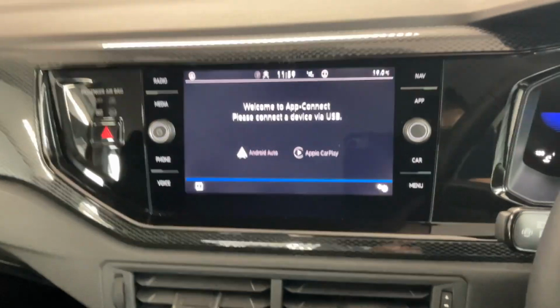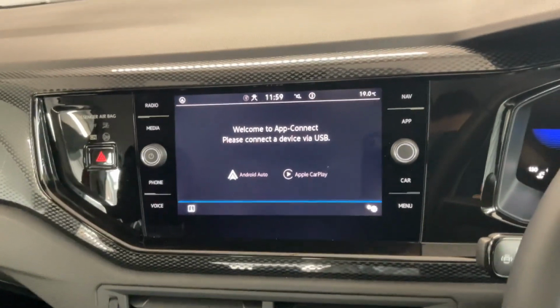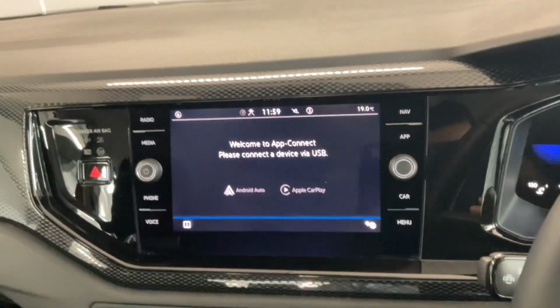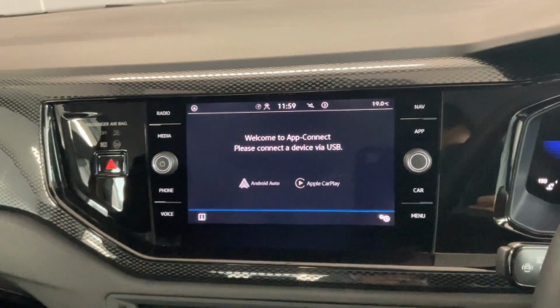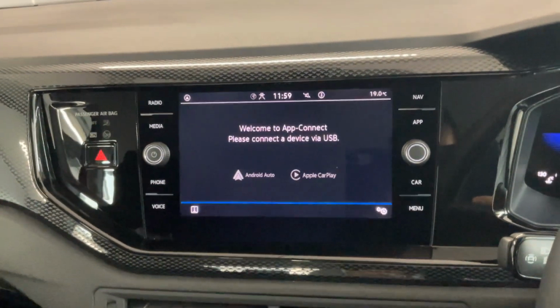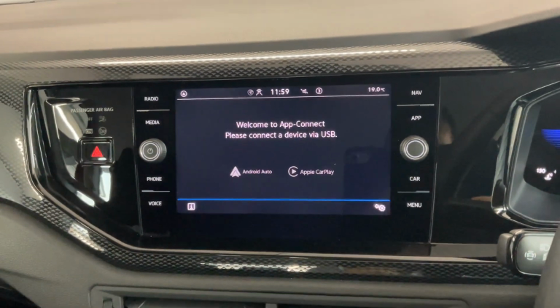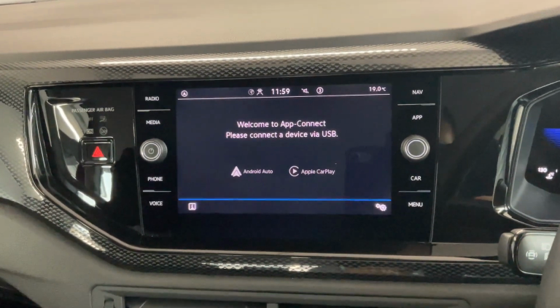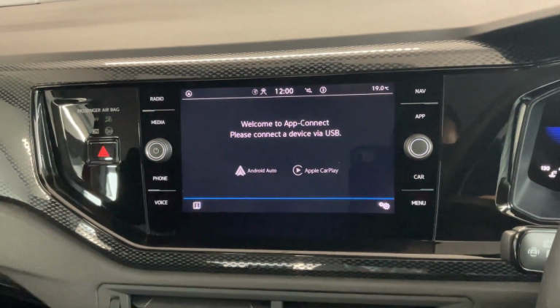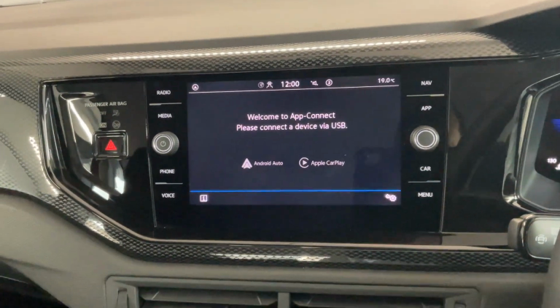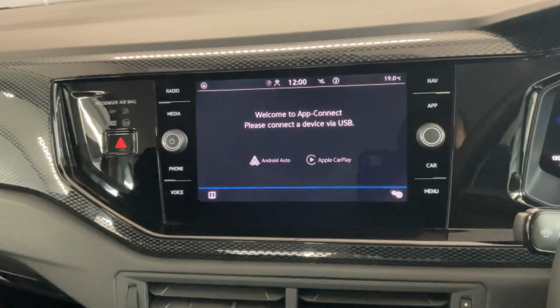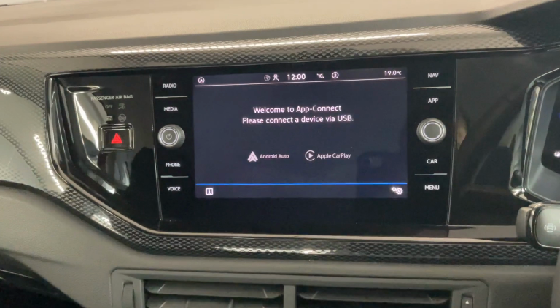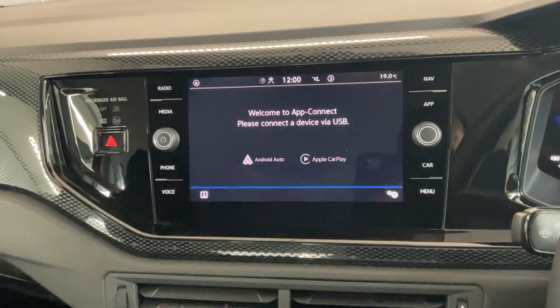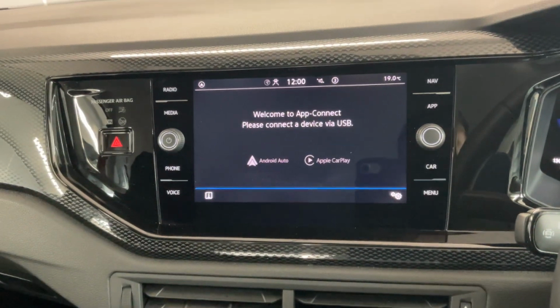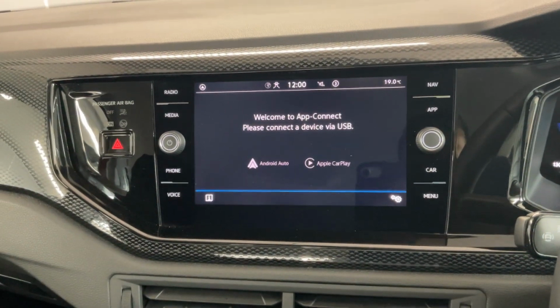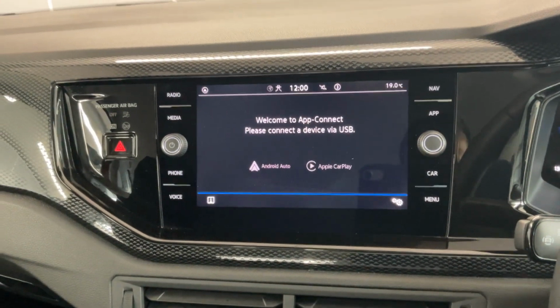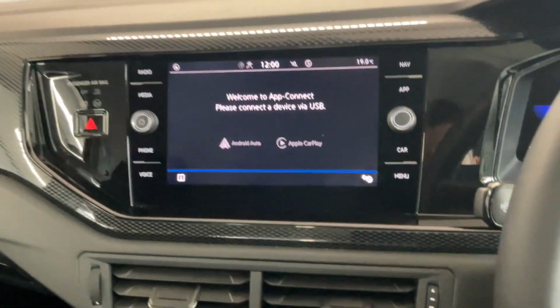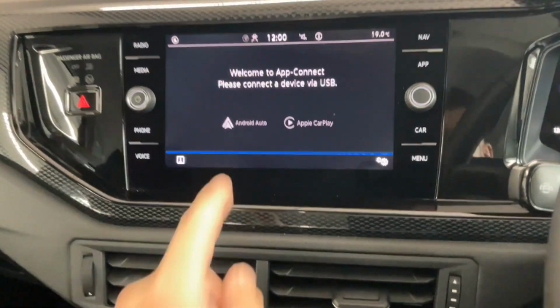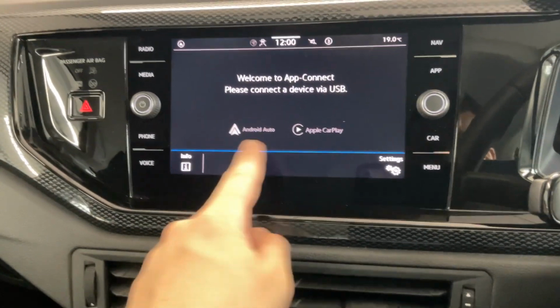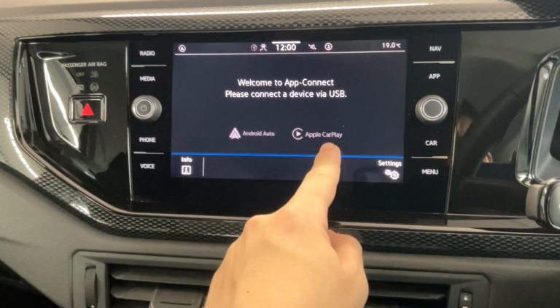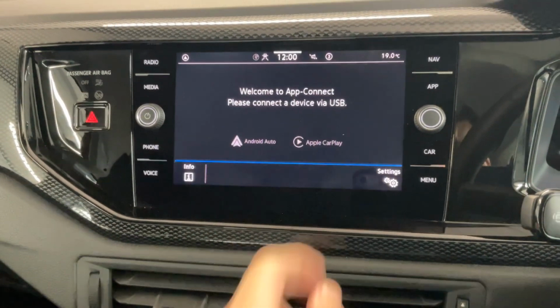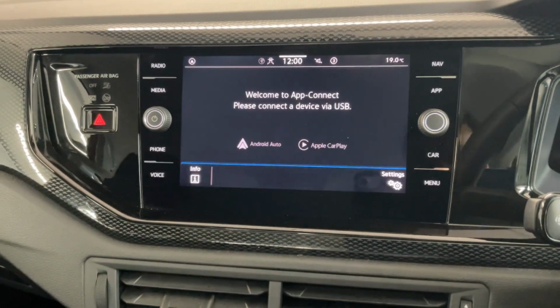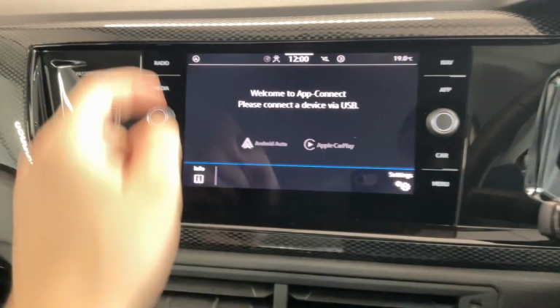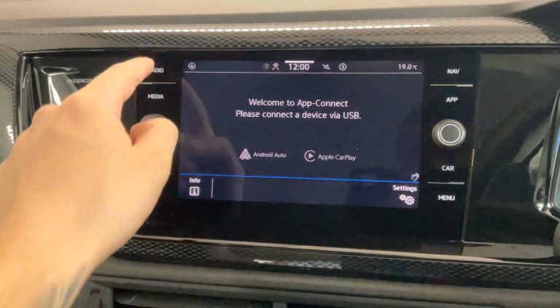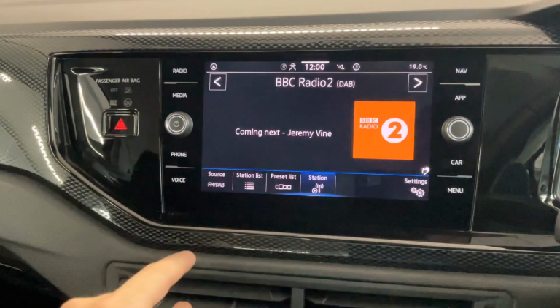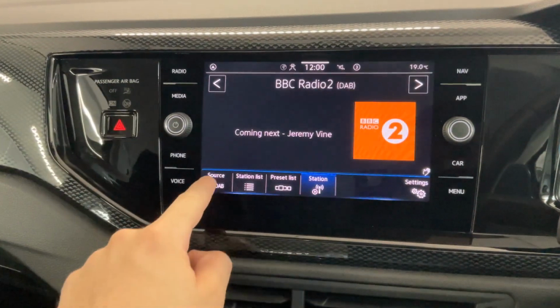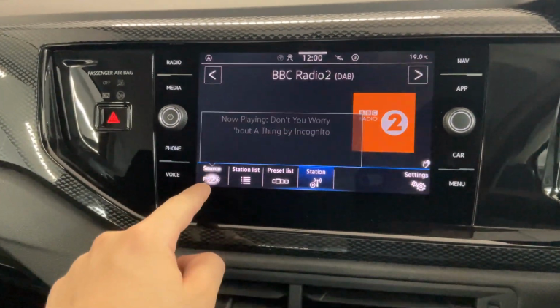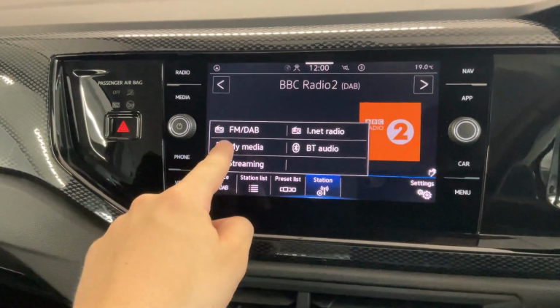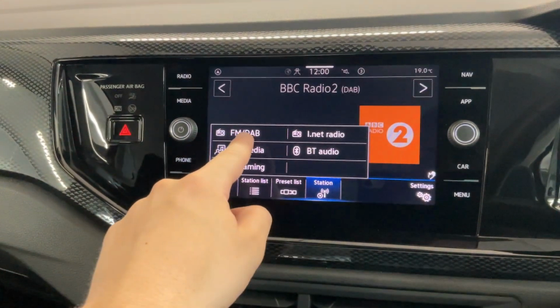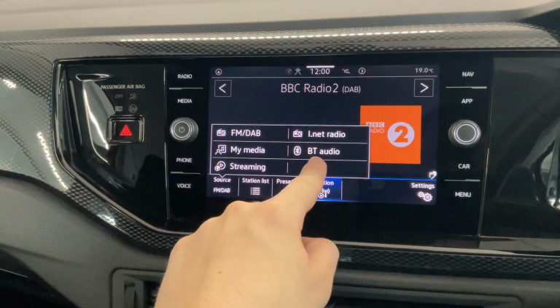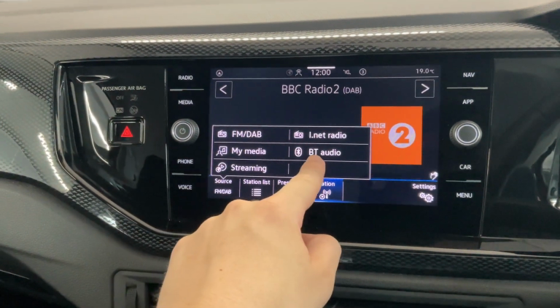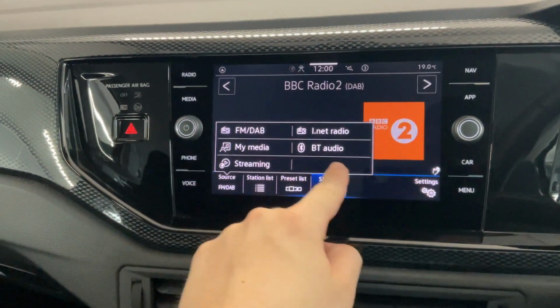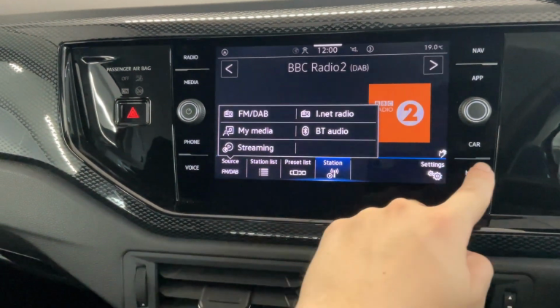We've got the multimedia touchscreen in the middle. On here we've got features like app connect, so depending on what kind of smartphone you've got, you can connect to the car via Android Auto or Apple CarPlay. We've obviously got features like the radio, which is FM and DAB, and we've got Bluetooth as well.